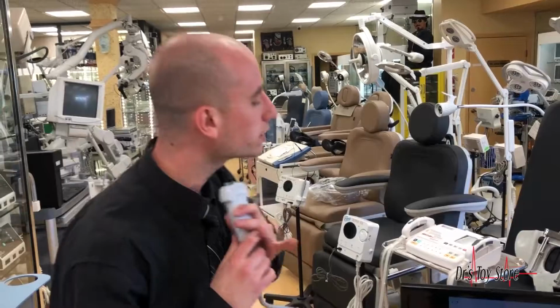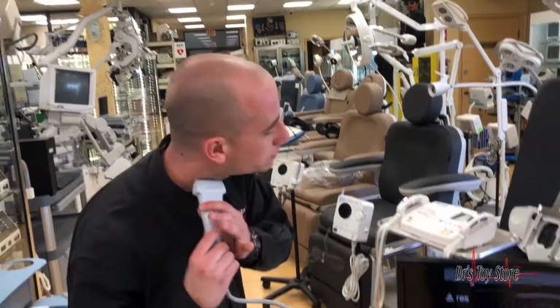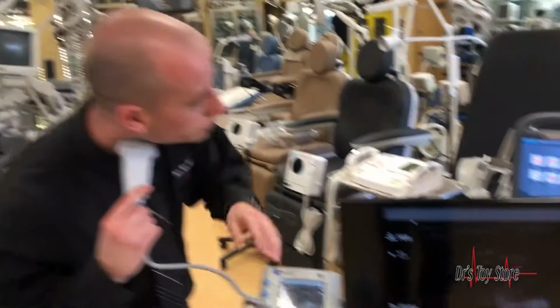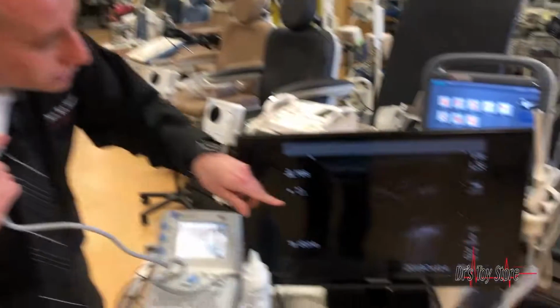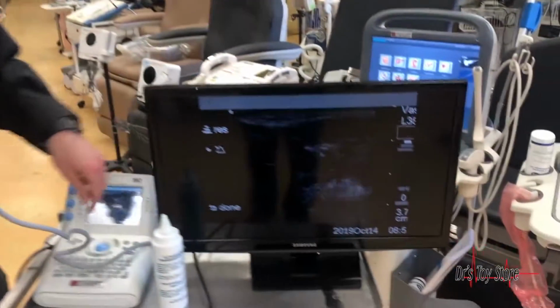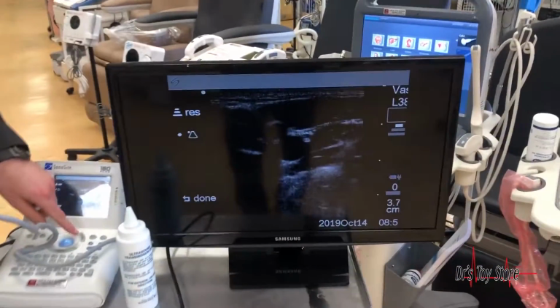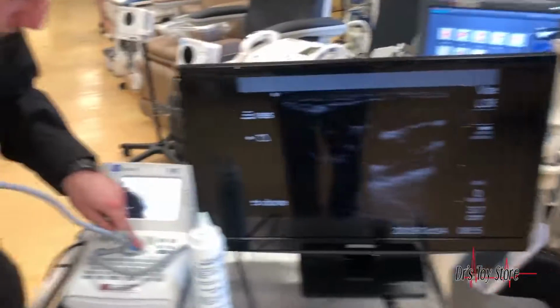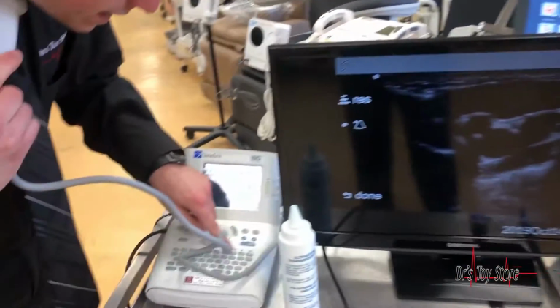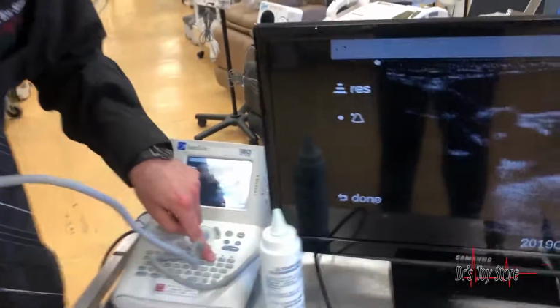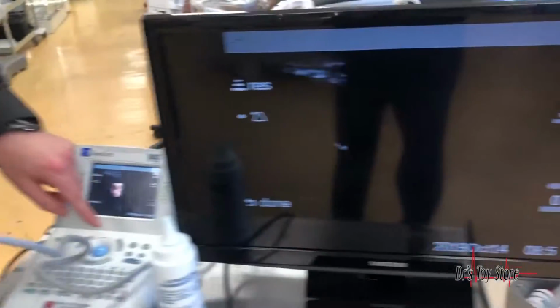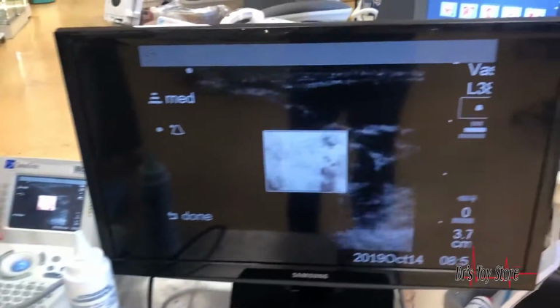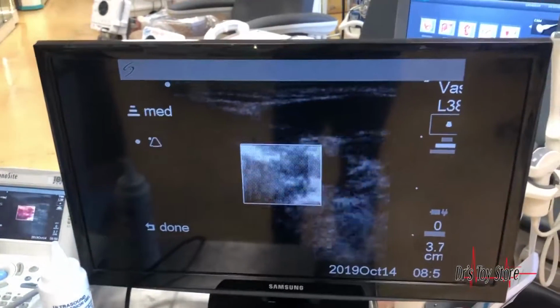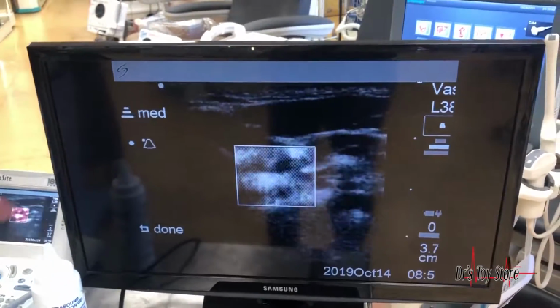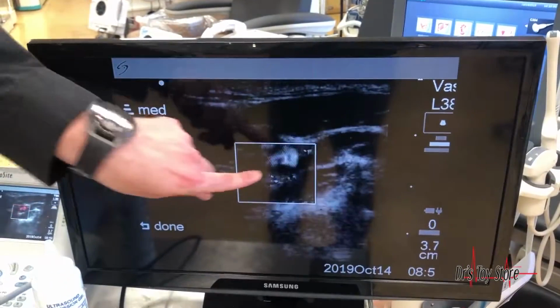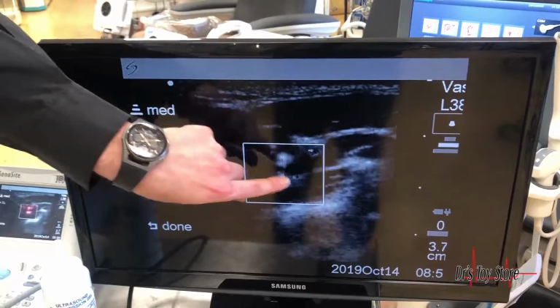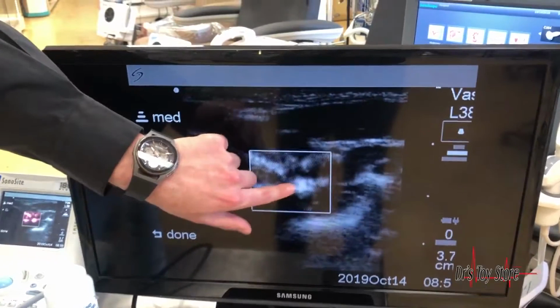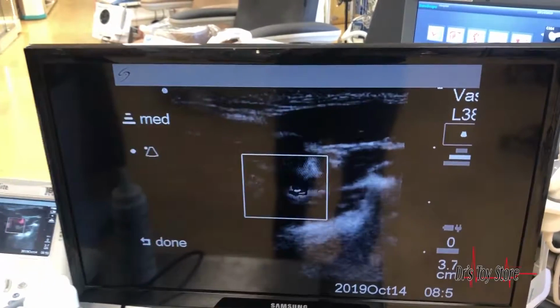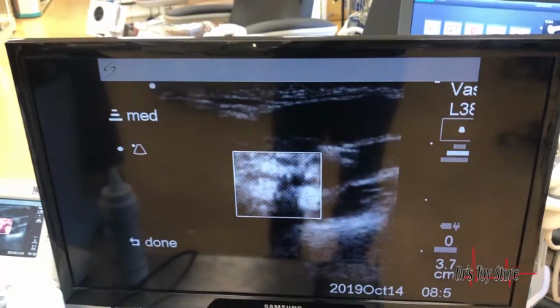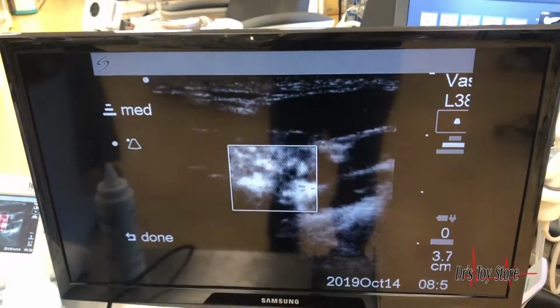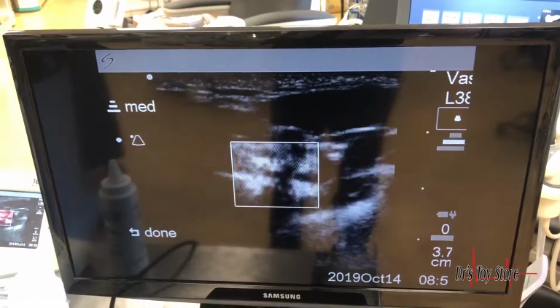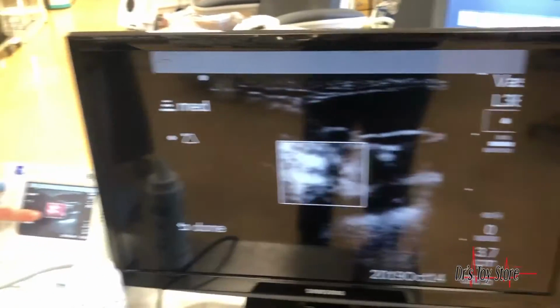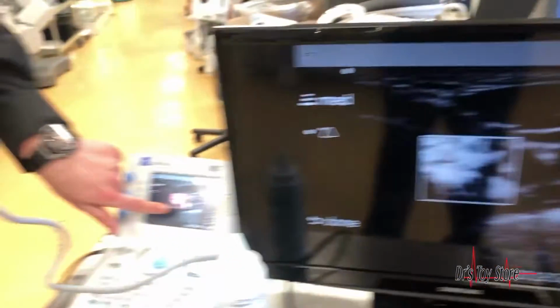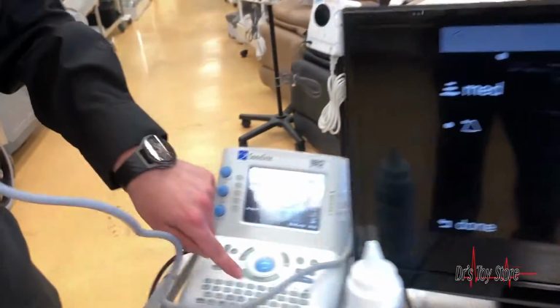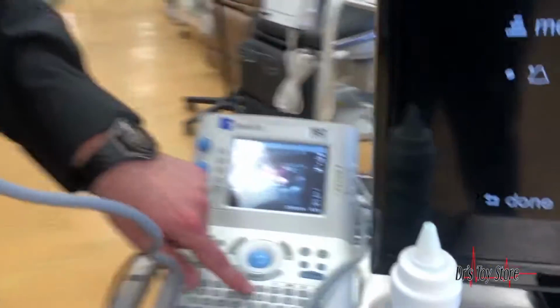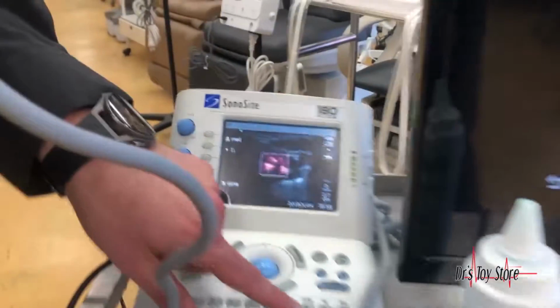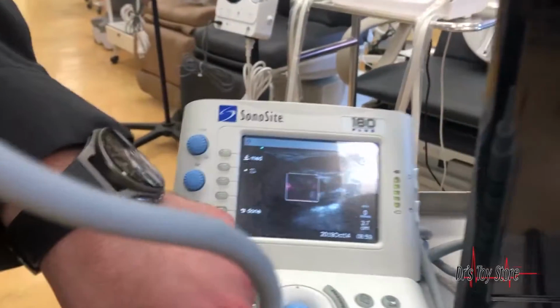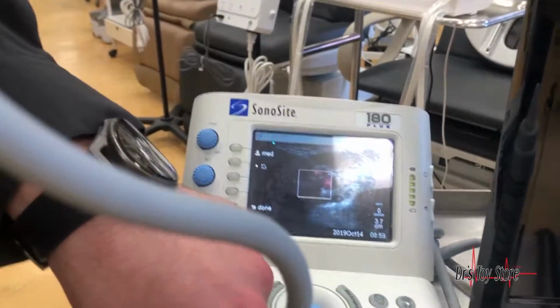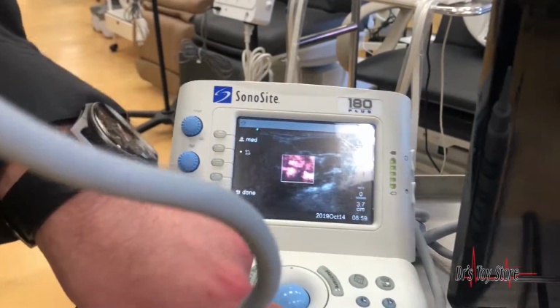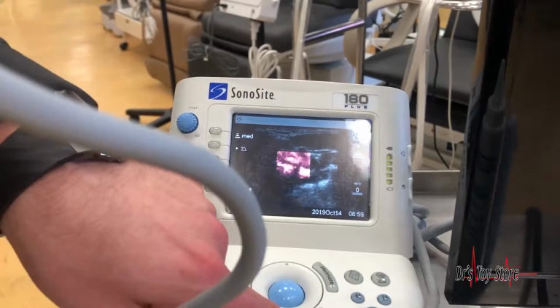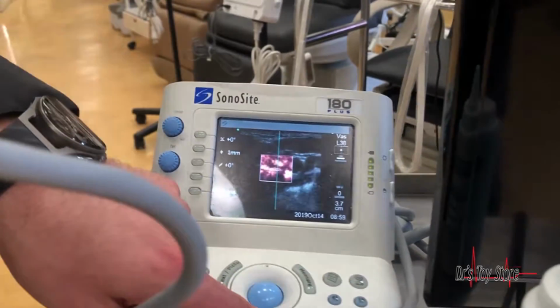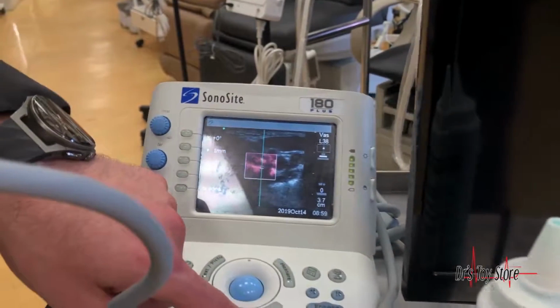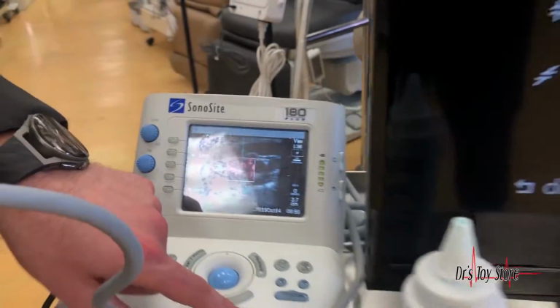Now look at this picture — you can actually see very, very nicely. You might need a color monitor, but you can see the color Doppler in here very, very well.